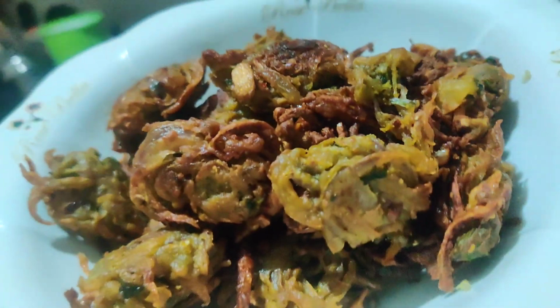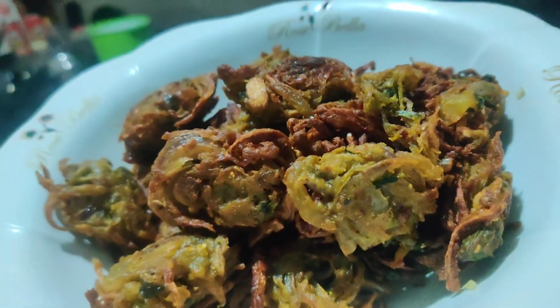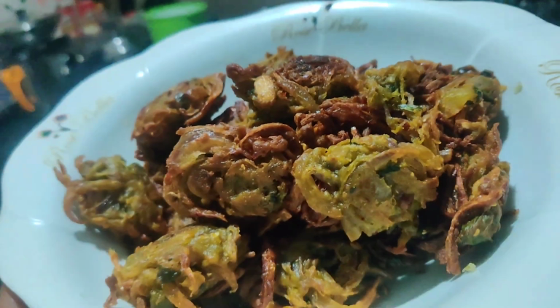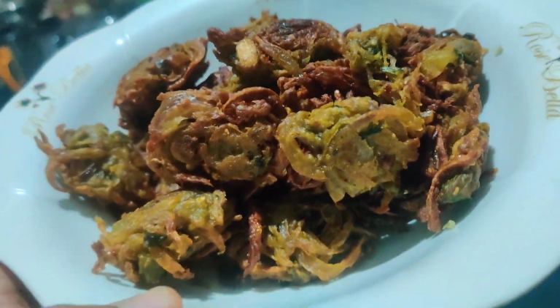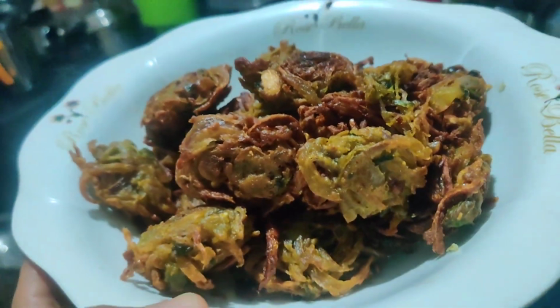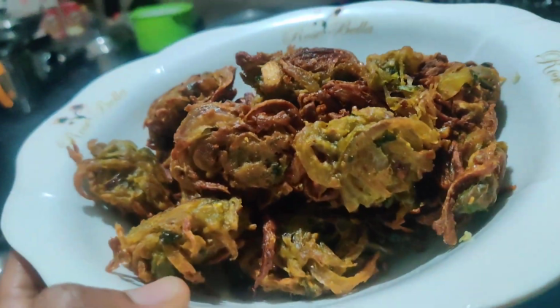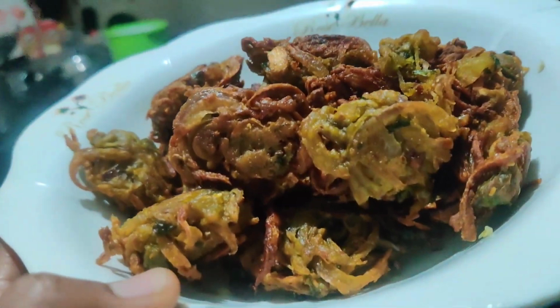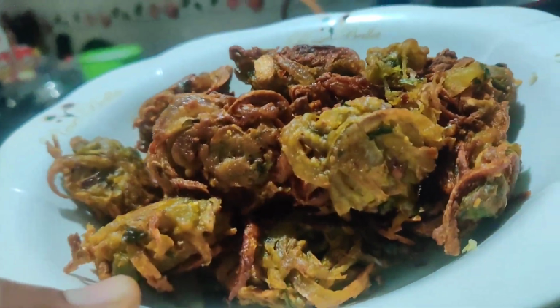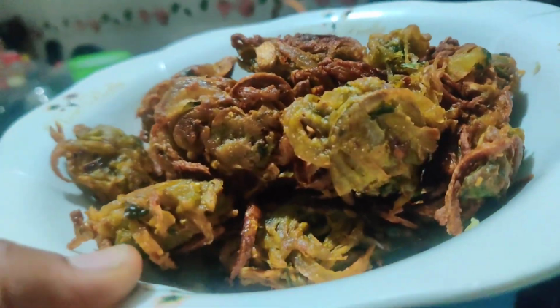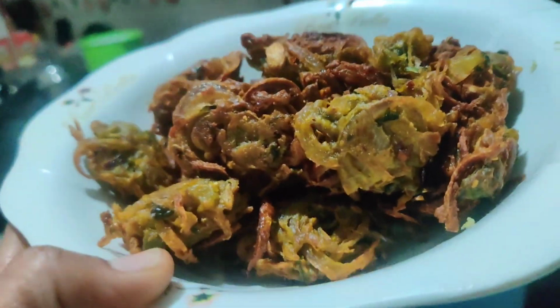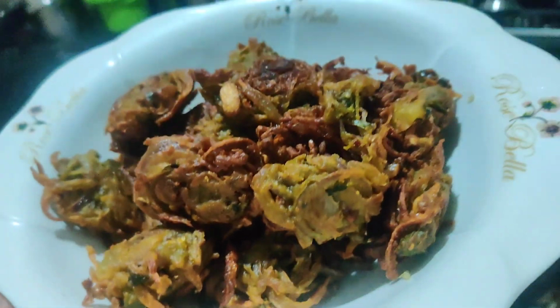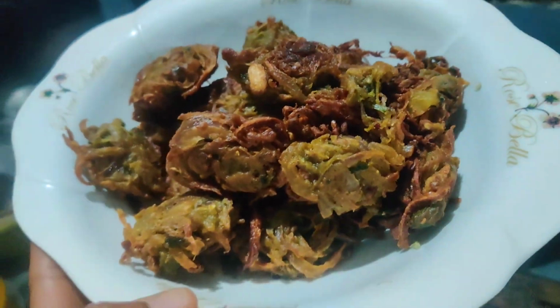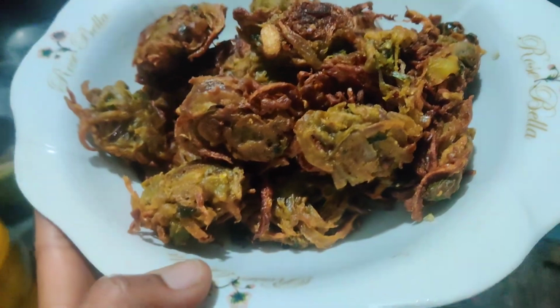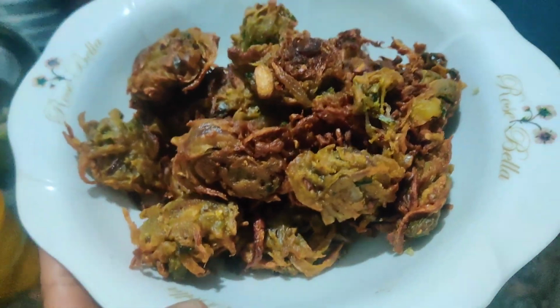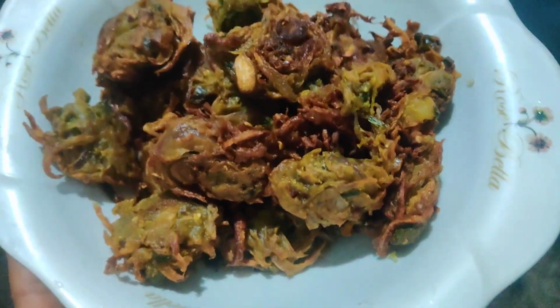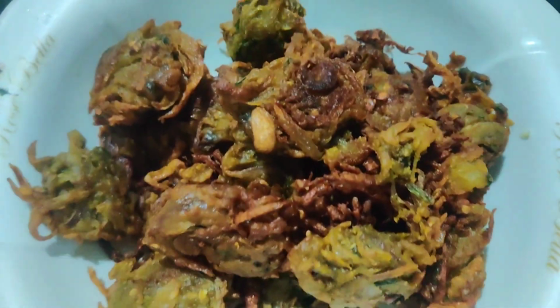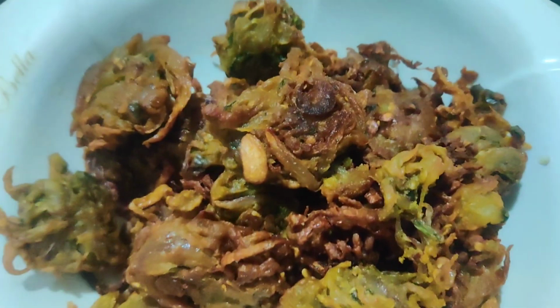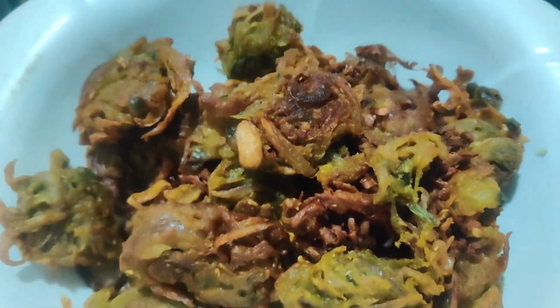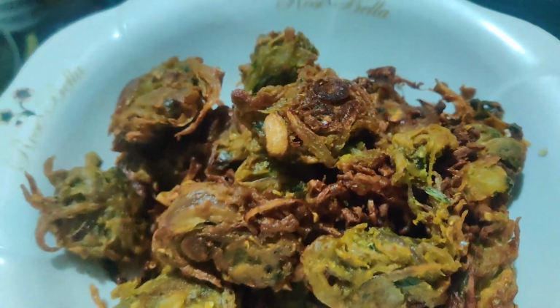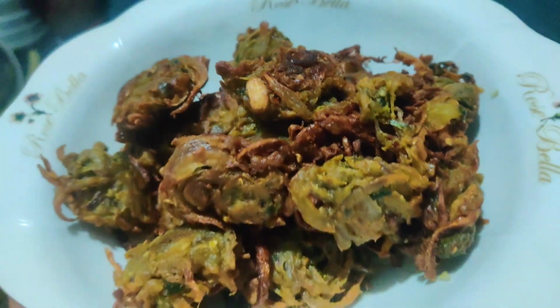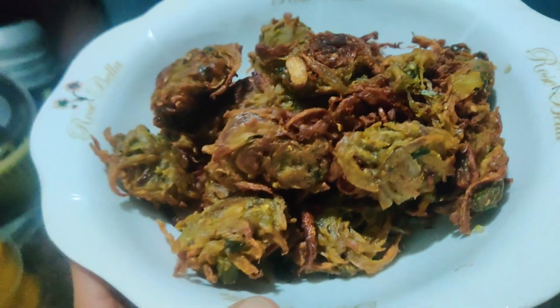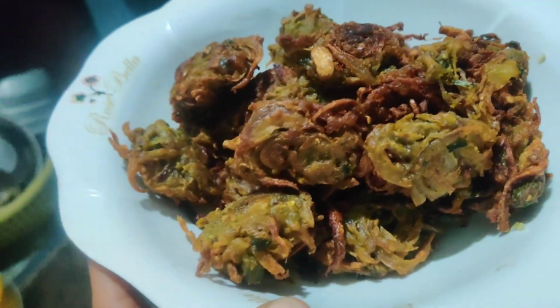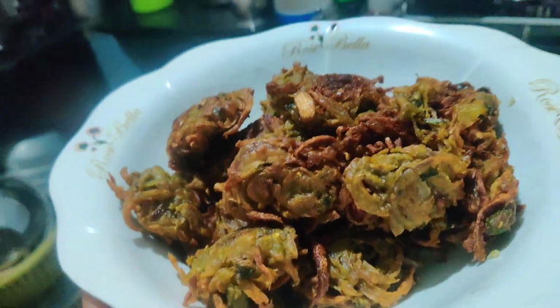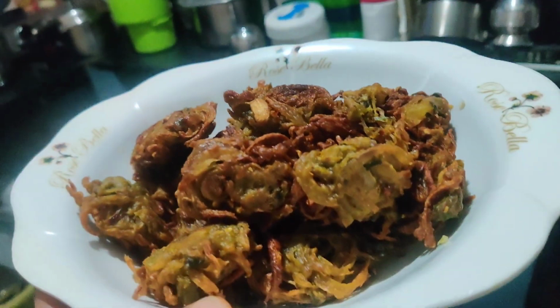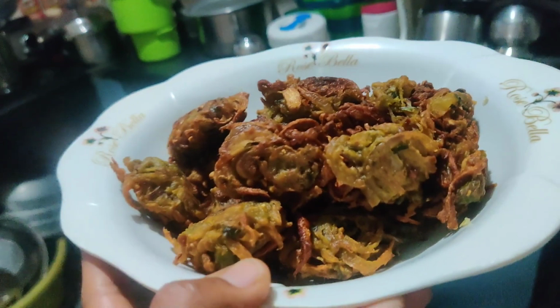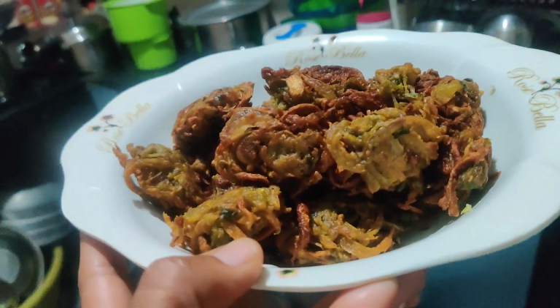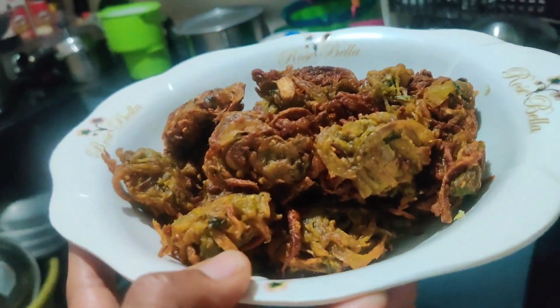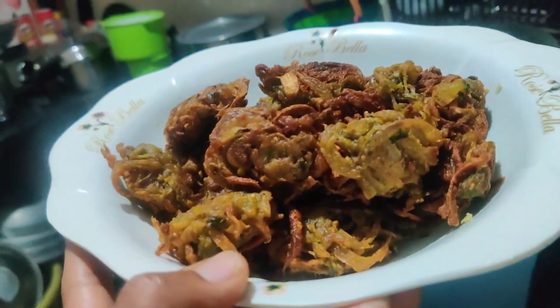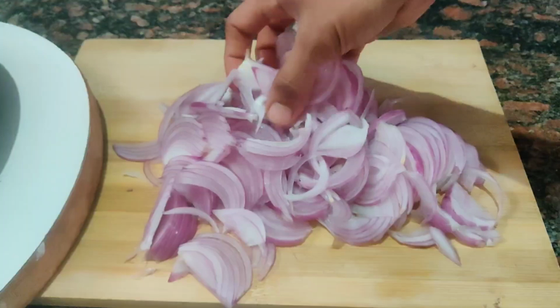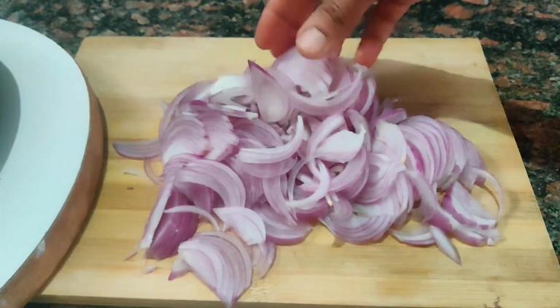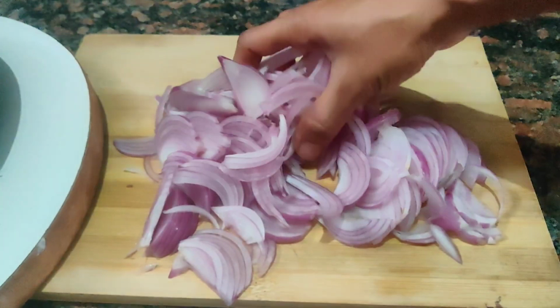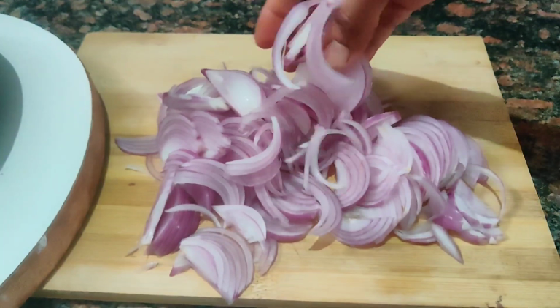Hi friends, welcome back to my channel. This is BCBC. This time we will be able to help you with a very nice snack recipe. We are going to share with you today.